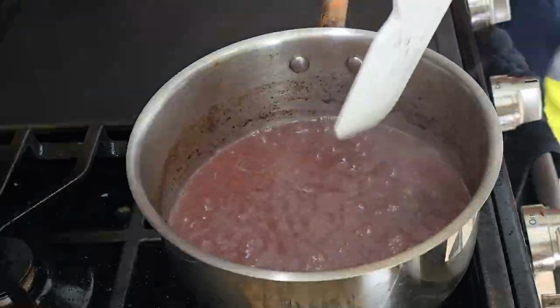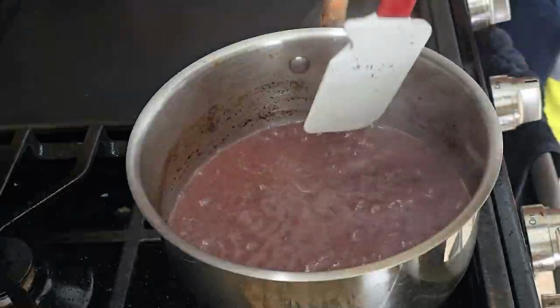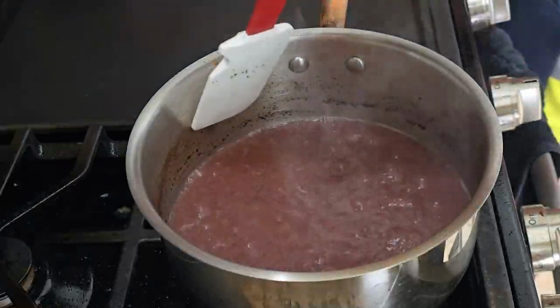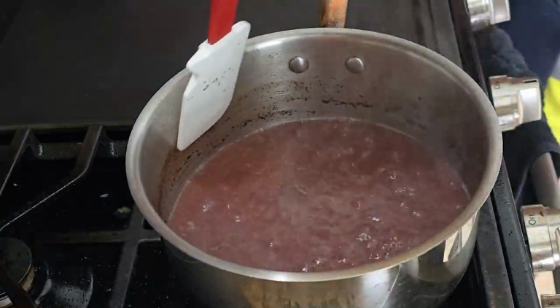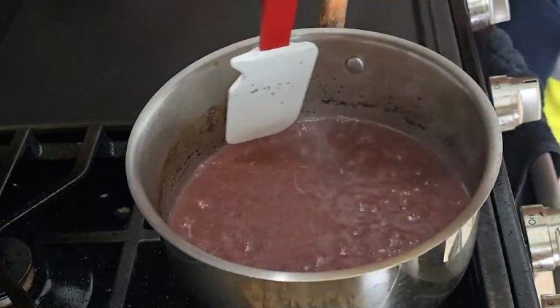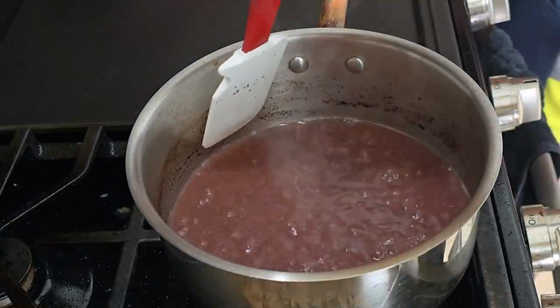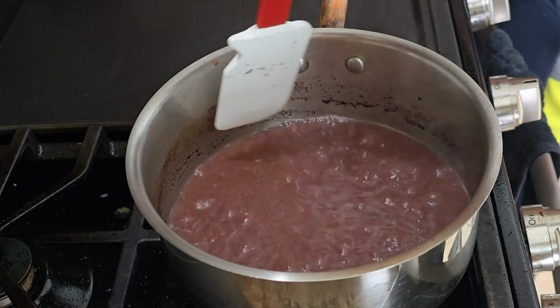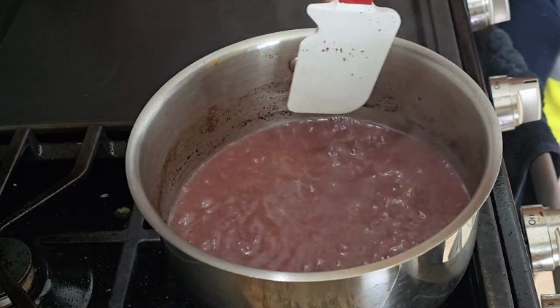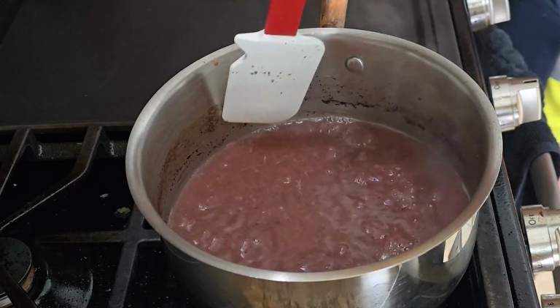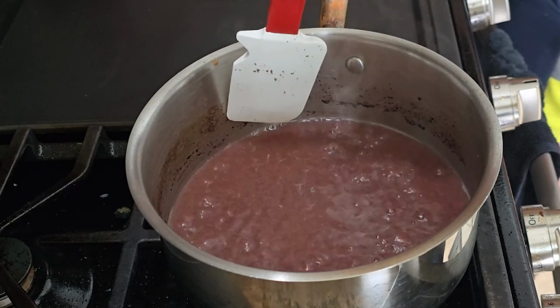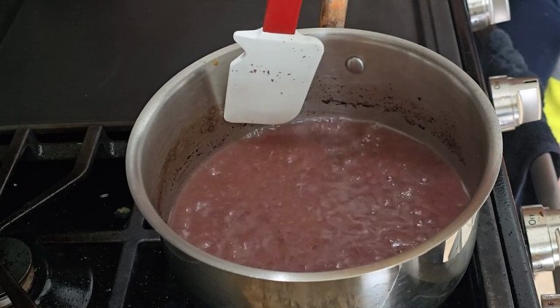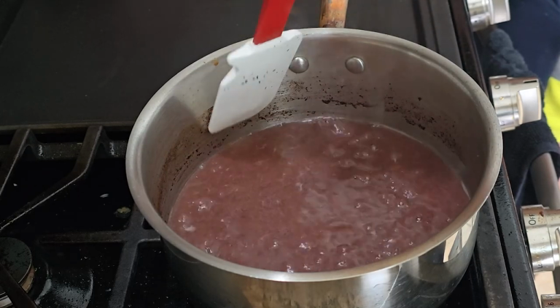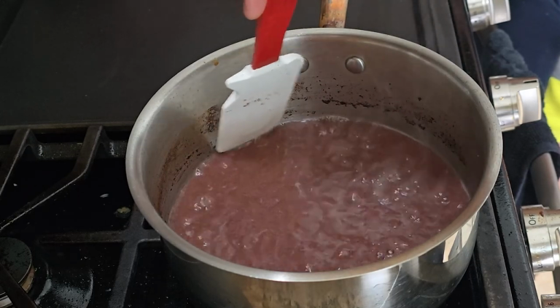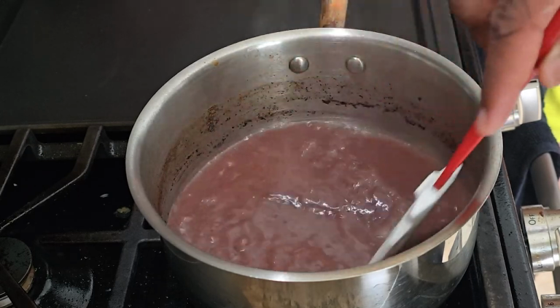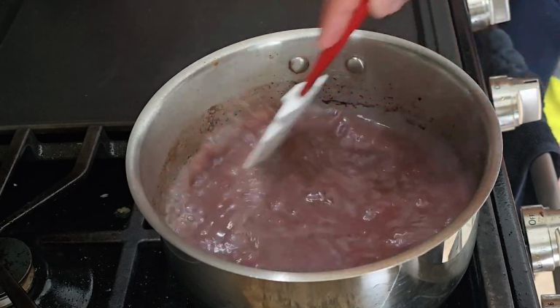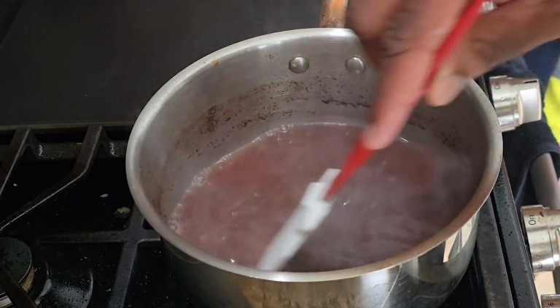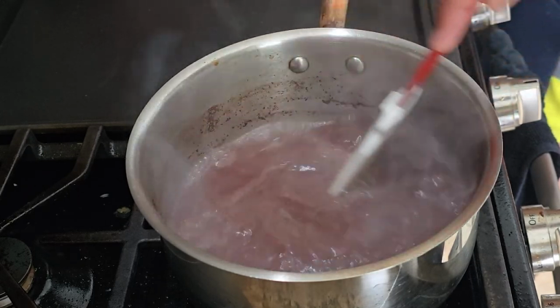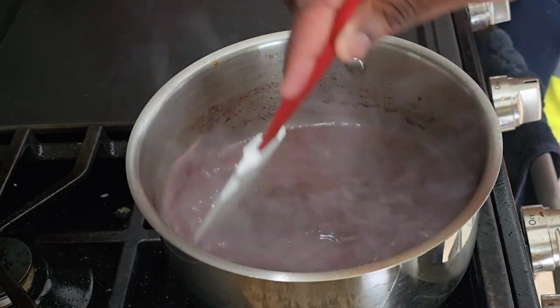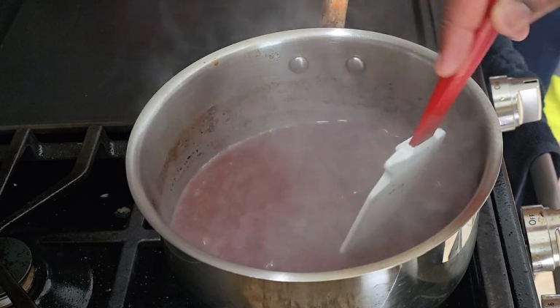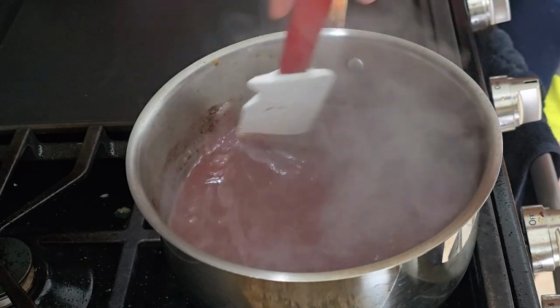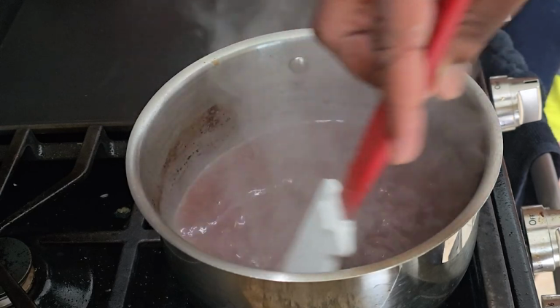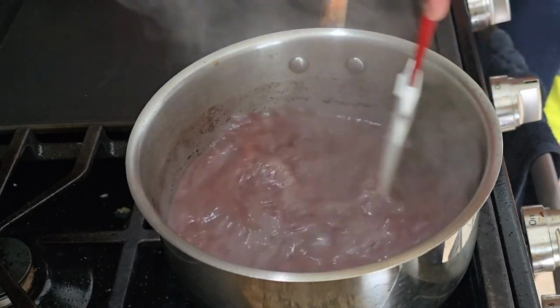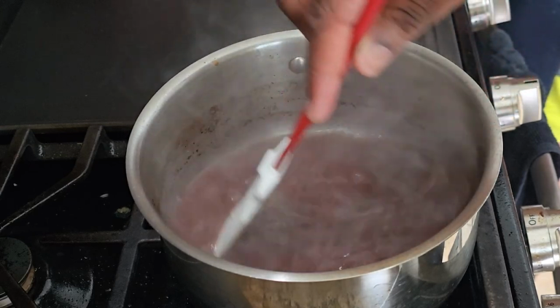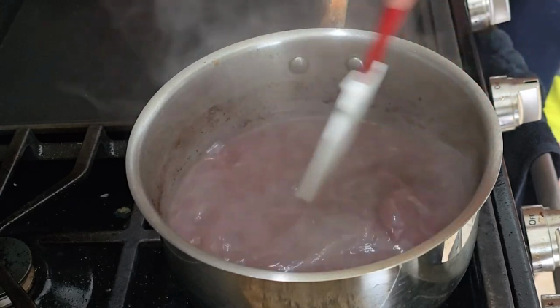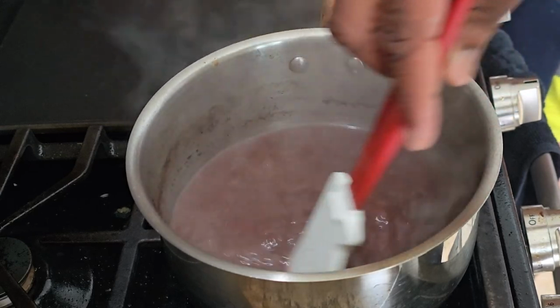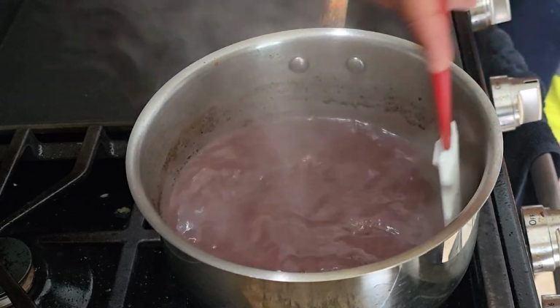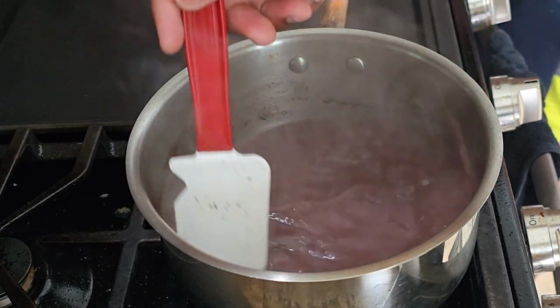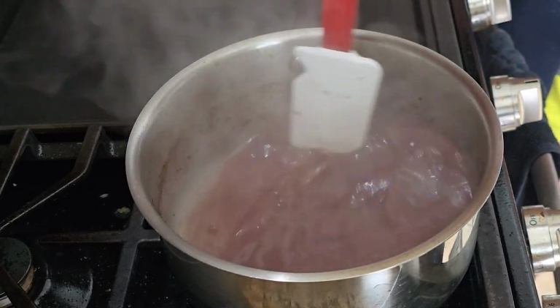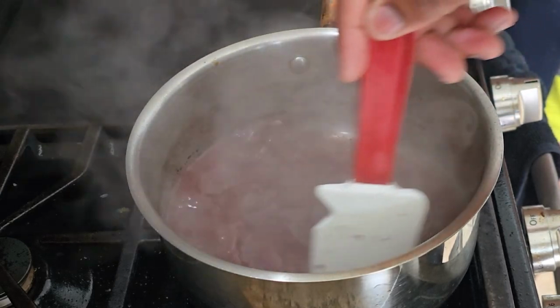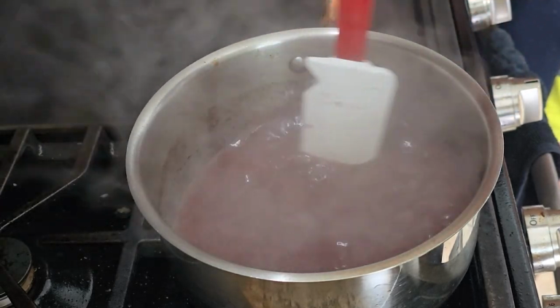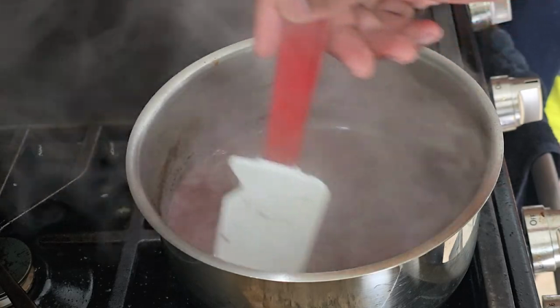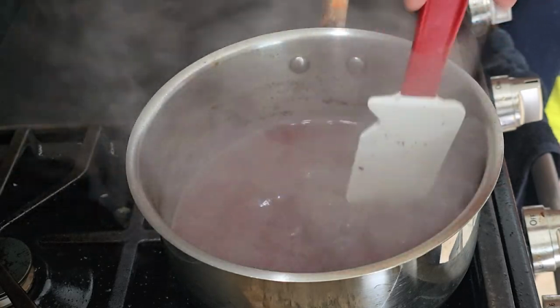After about 15 minutes, you can see that the wine has reduced by half — it started up here. I'll stir it occasionally to try and stop some of the burning. Once it's reduced by about half, you're going to kill it and take it off the heat.